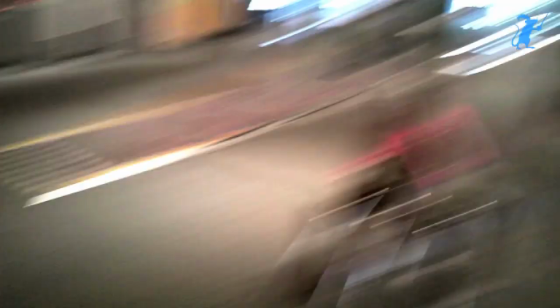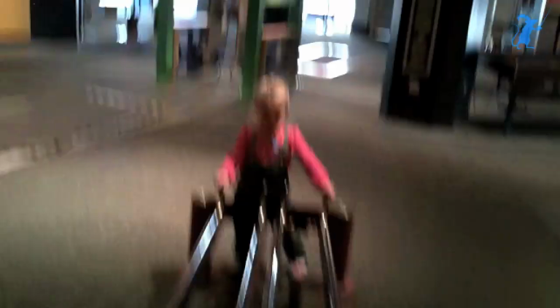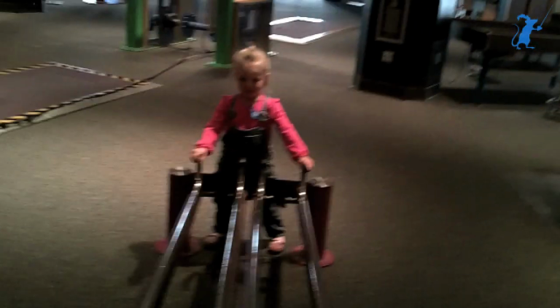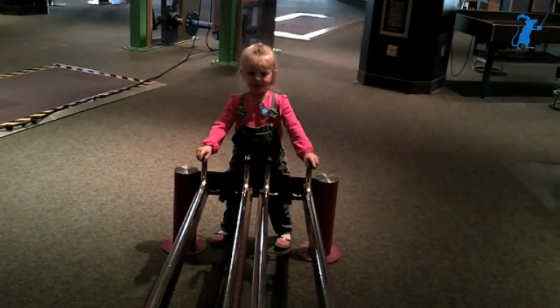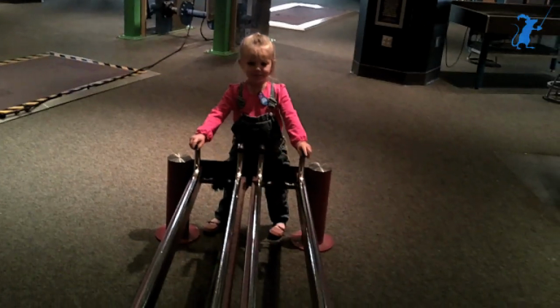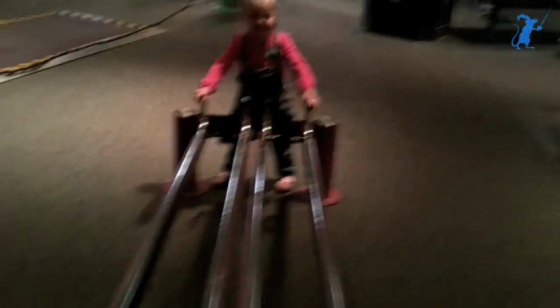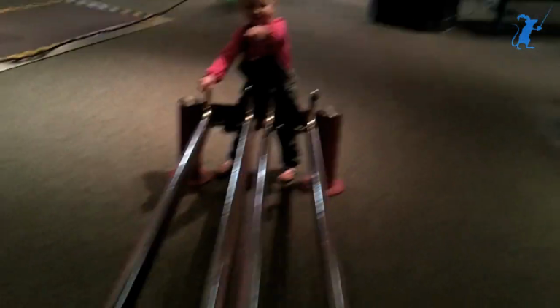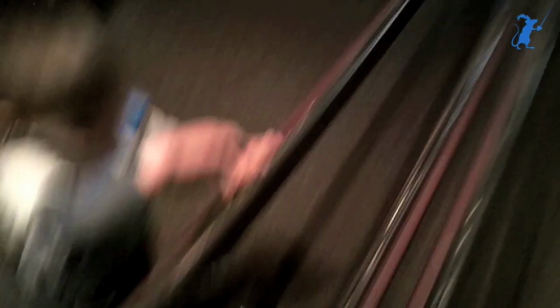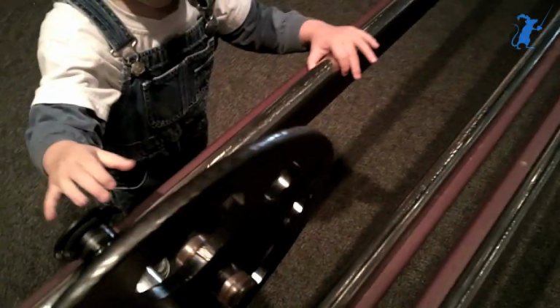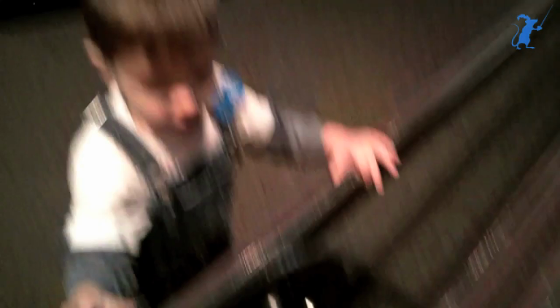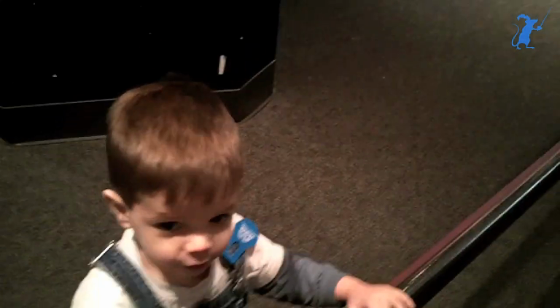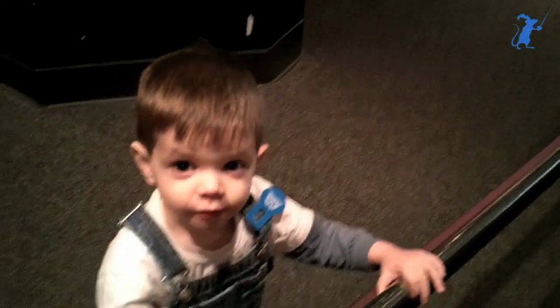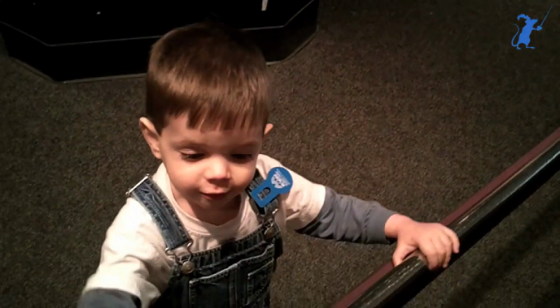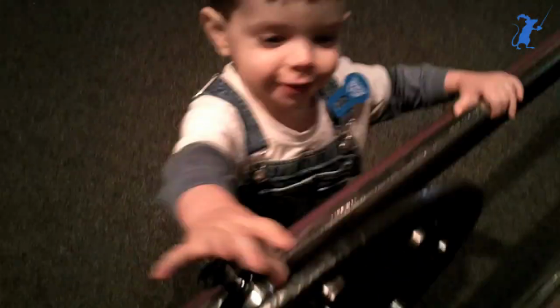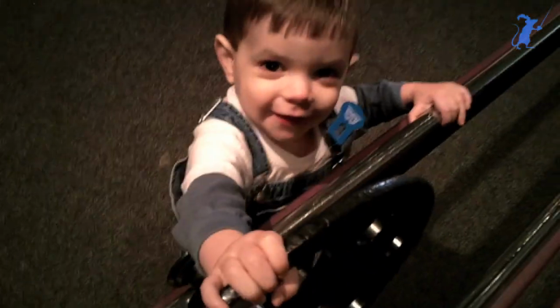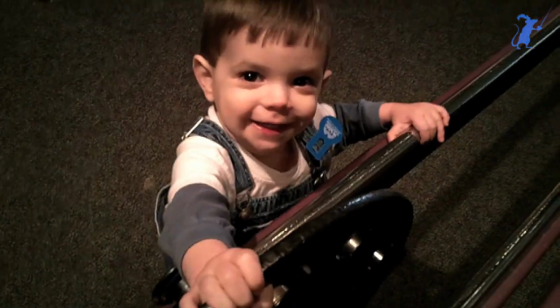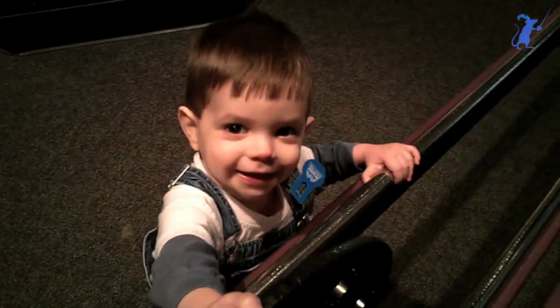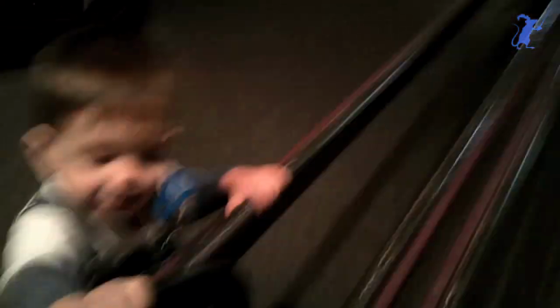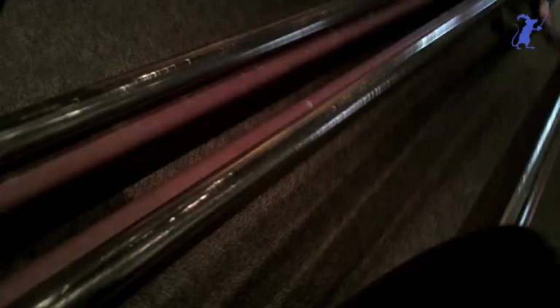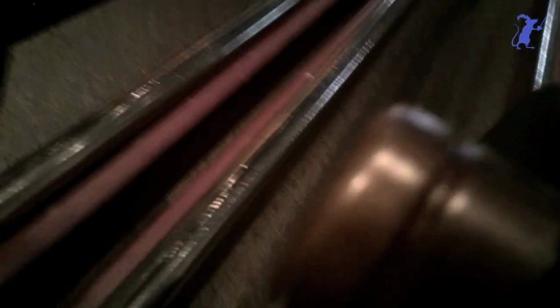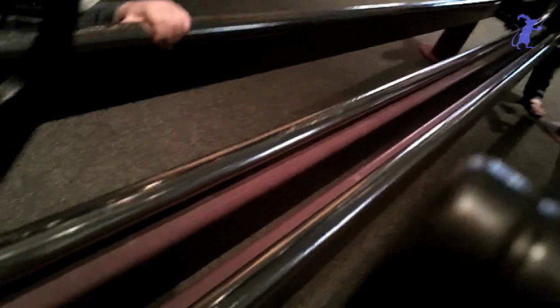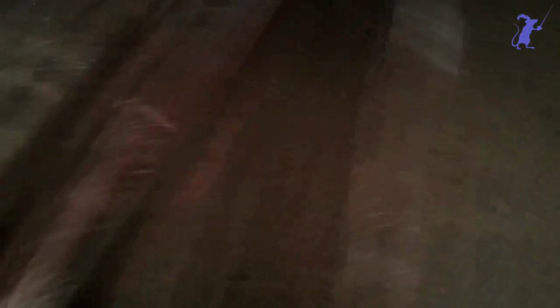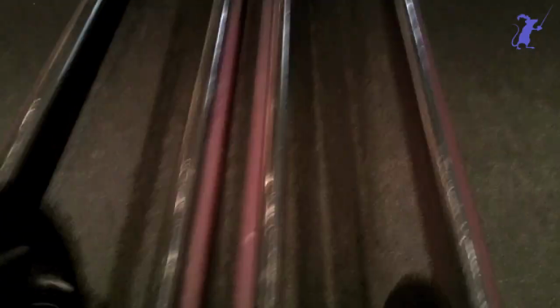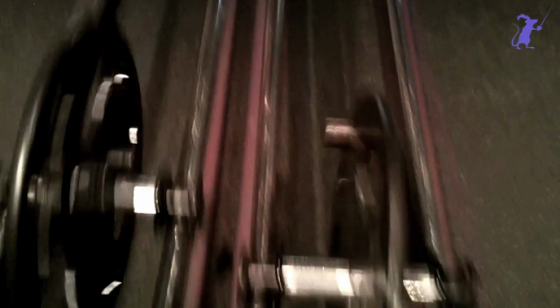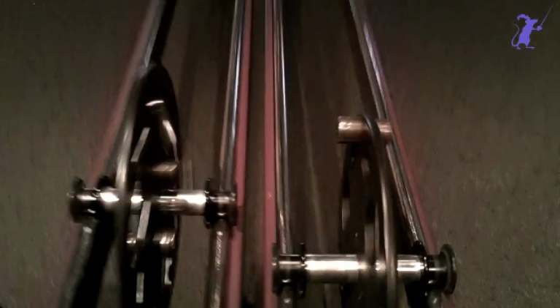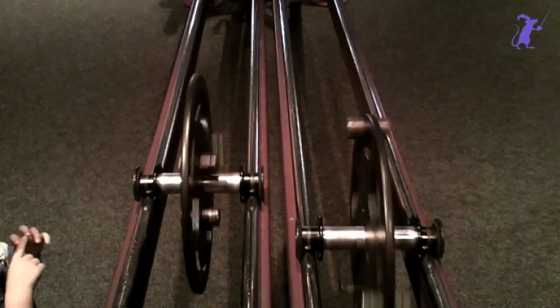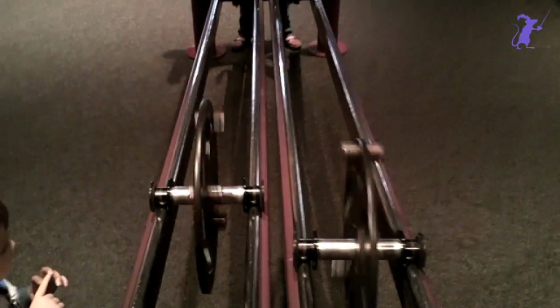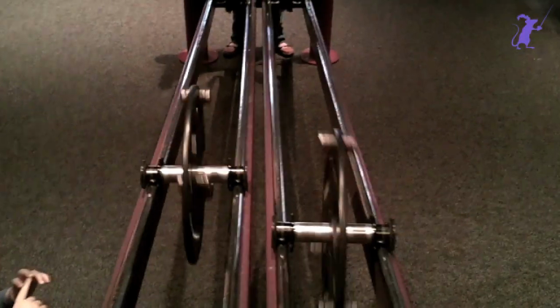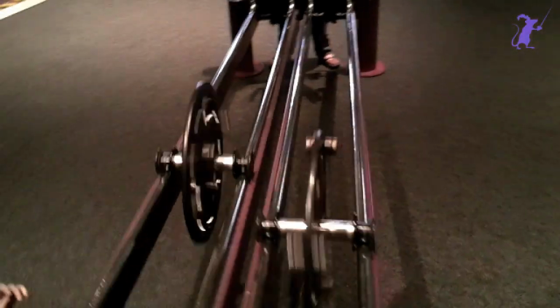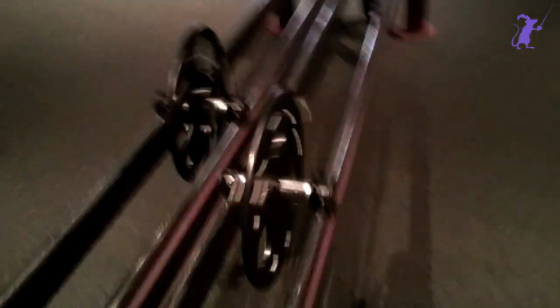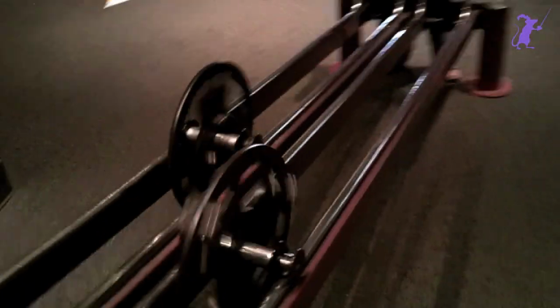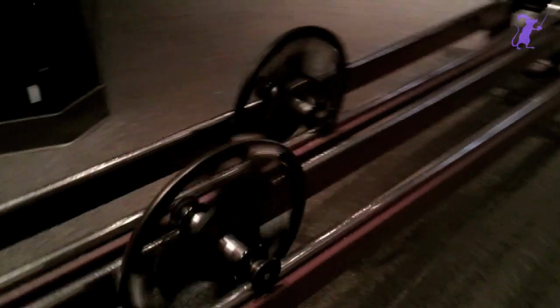Which one do you think it's going to be? This one on this side? Which one do you think it's going to be? Ready? Here we go. Let's try. Push. Oh, that one's going a lot faster, isn't it?